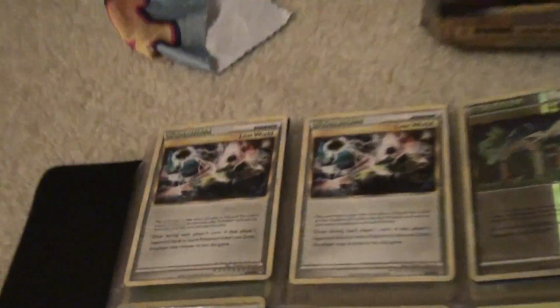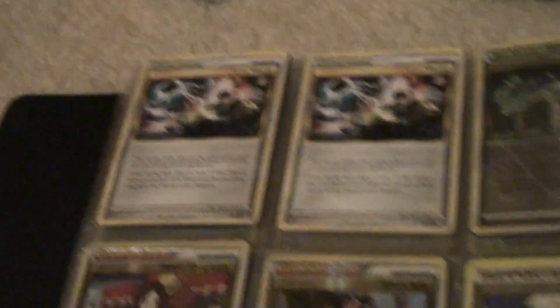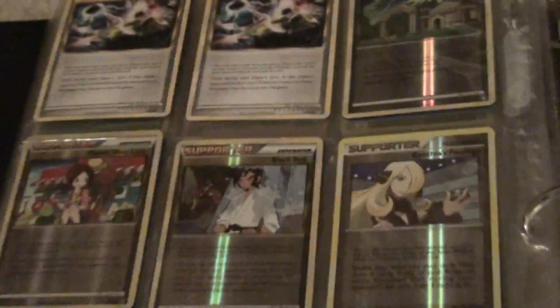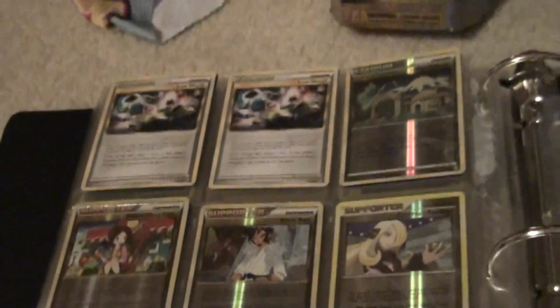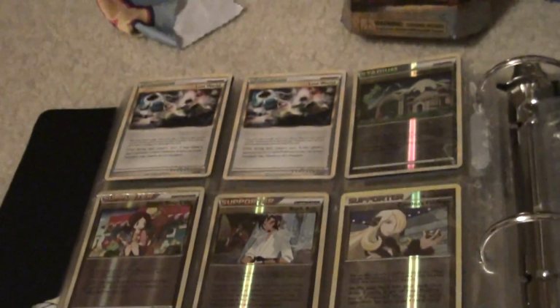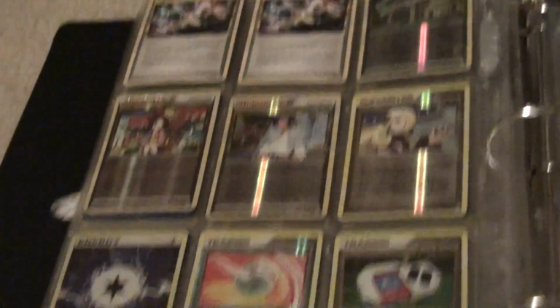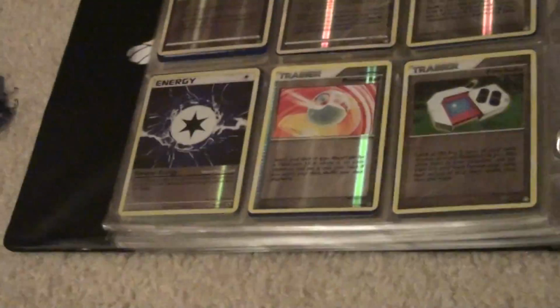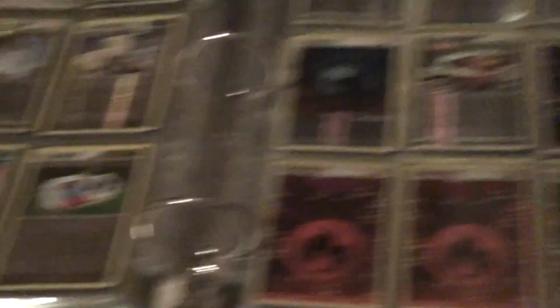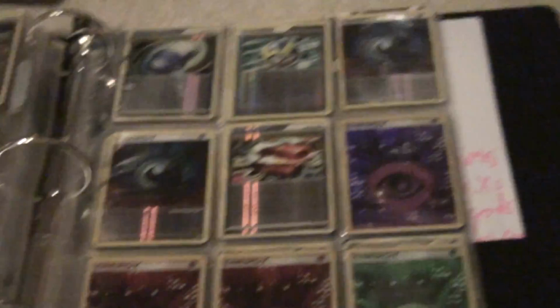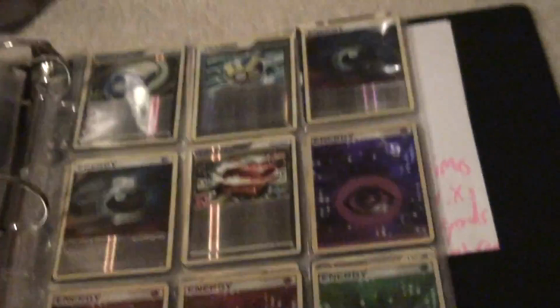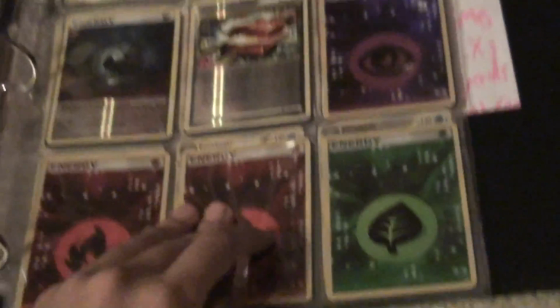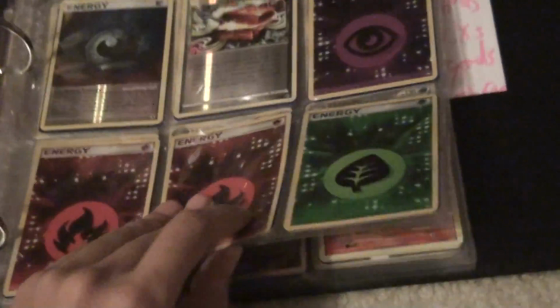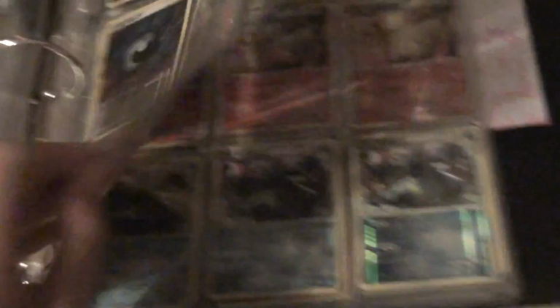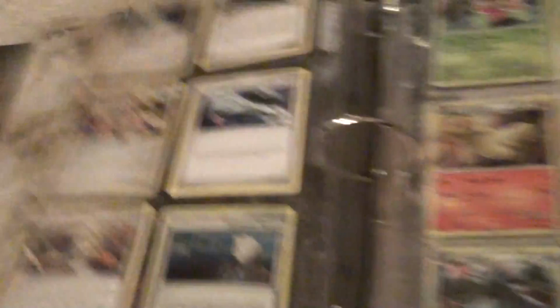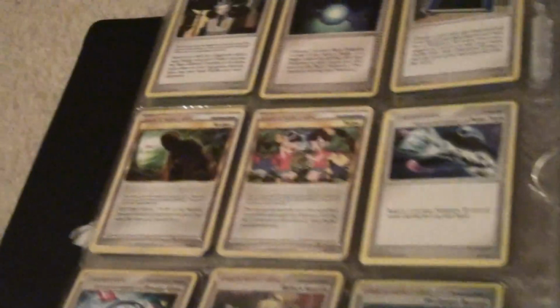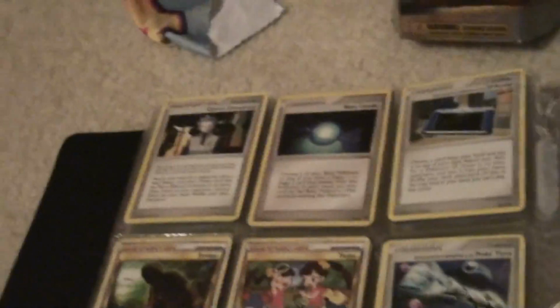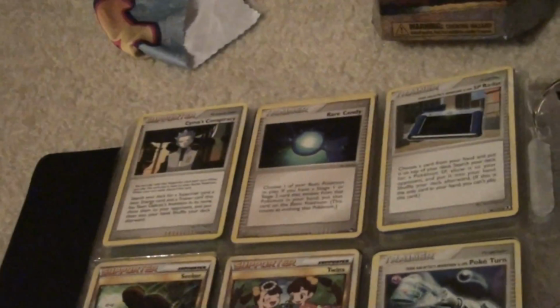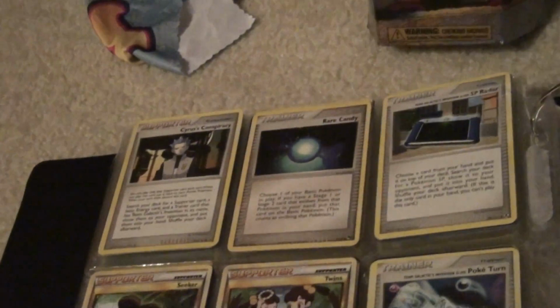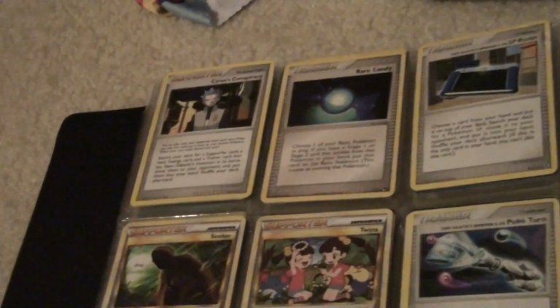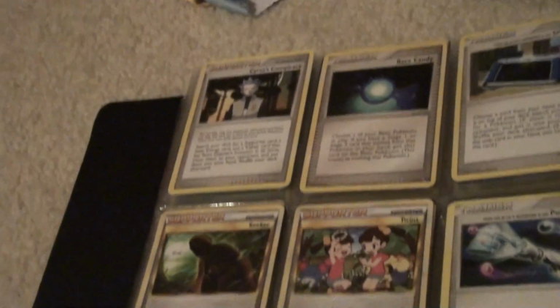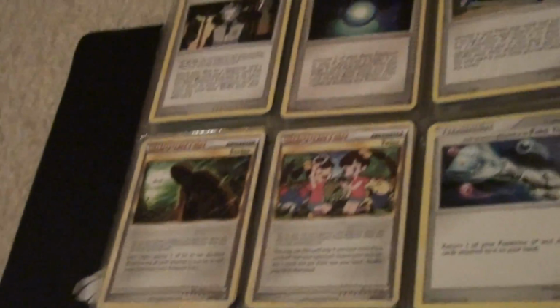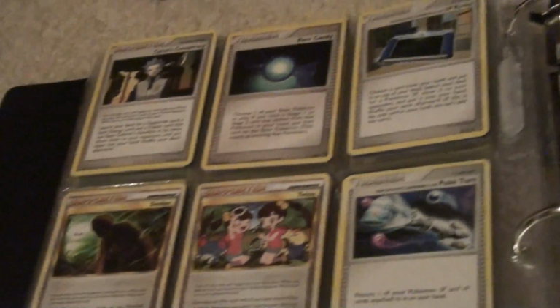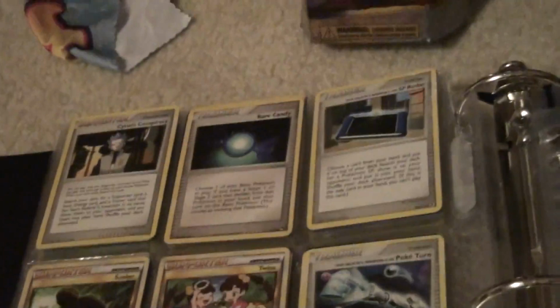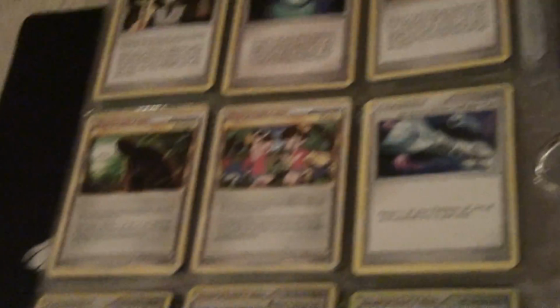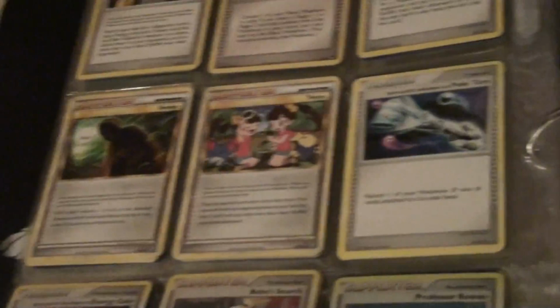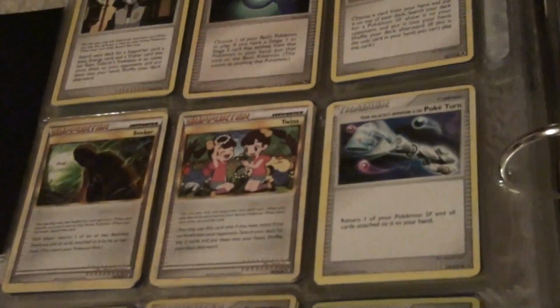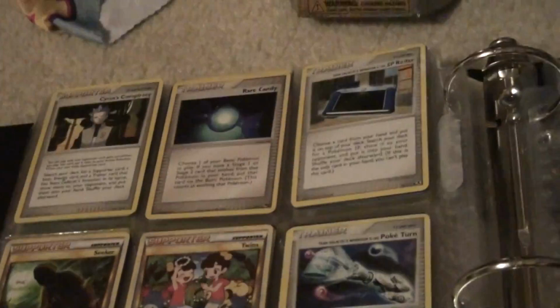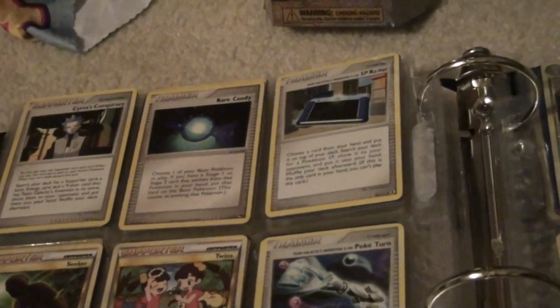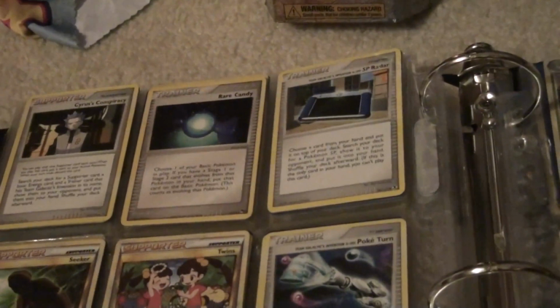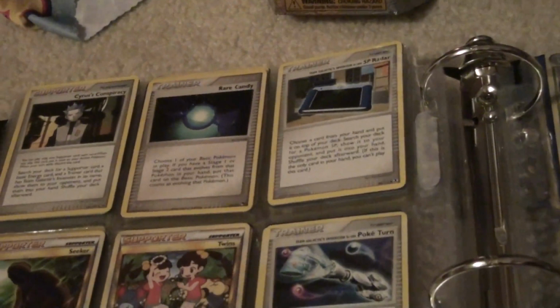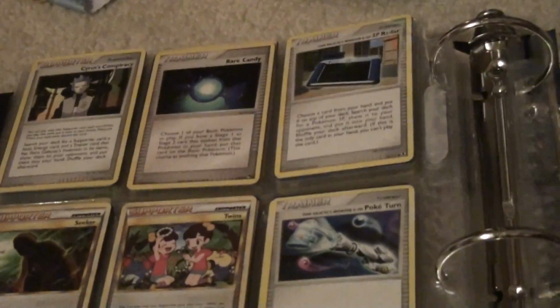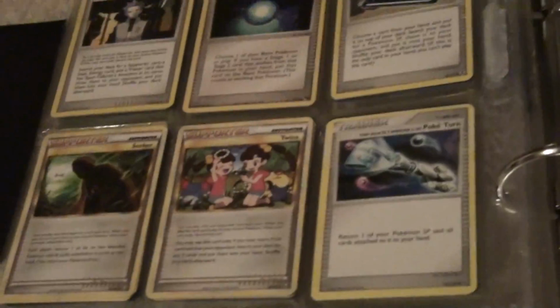Two Lost Worlds, bunch of Reverse Energy Trainers, some Reverse Energies, Bird Candy, two Sycamore's Conspiracy, couple Seekers, Versus Seeker, and MESP Radar.